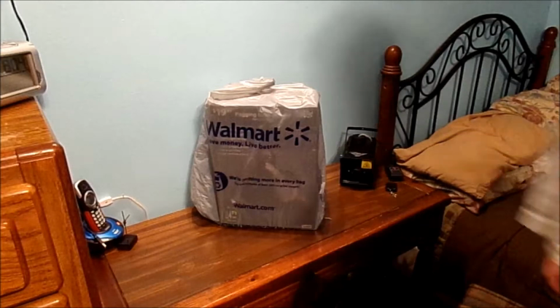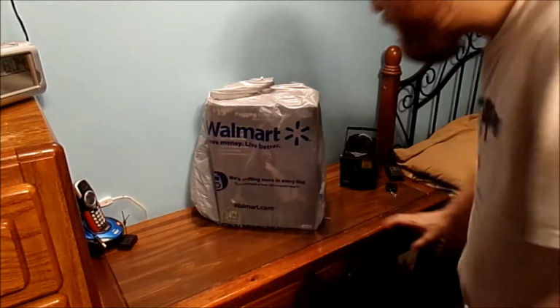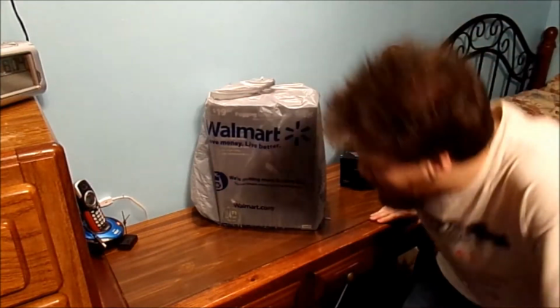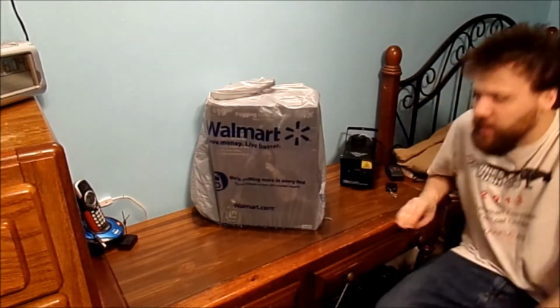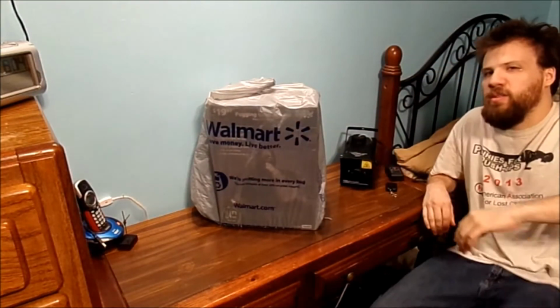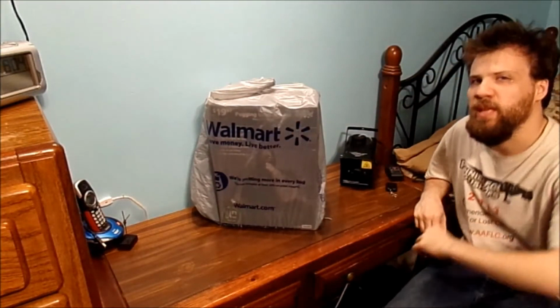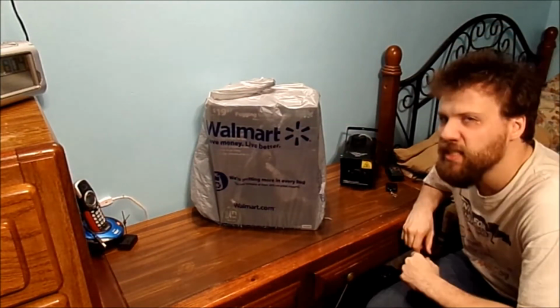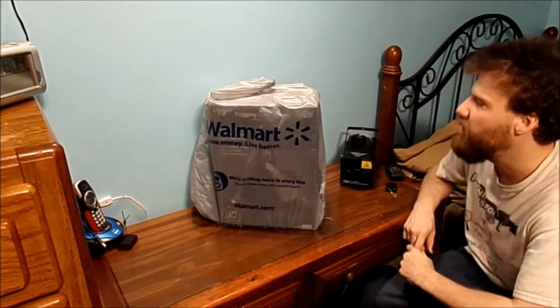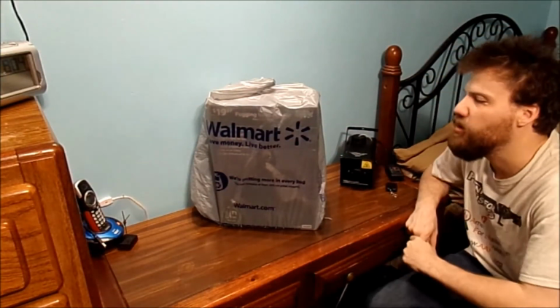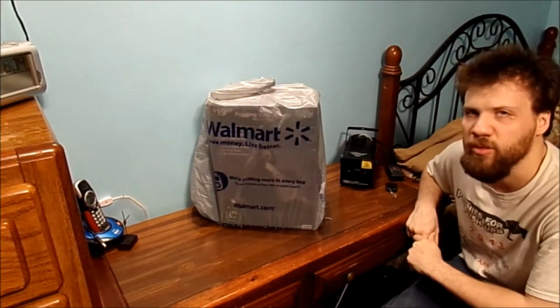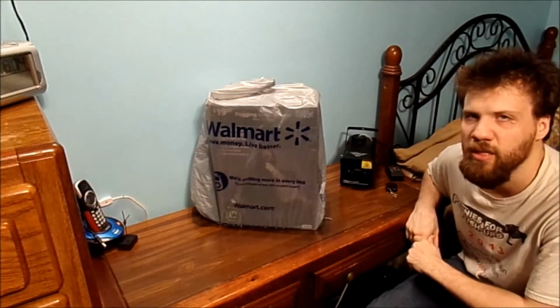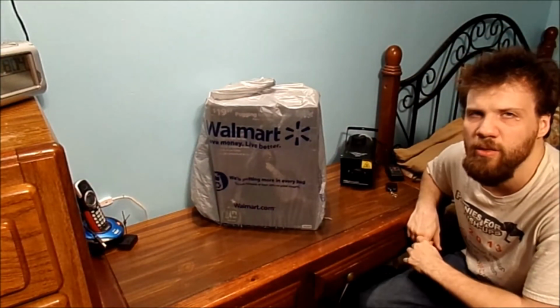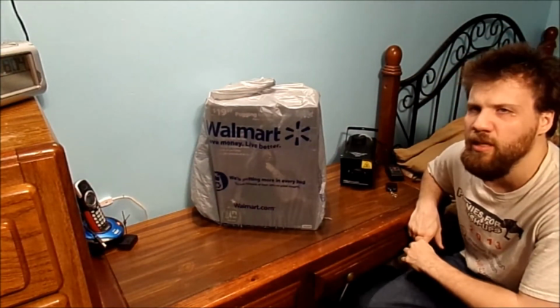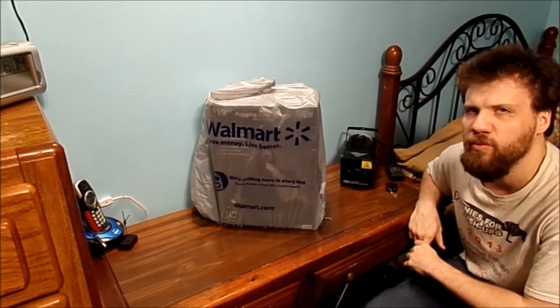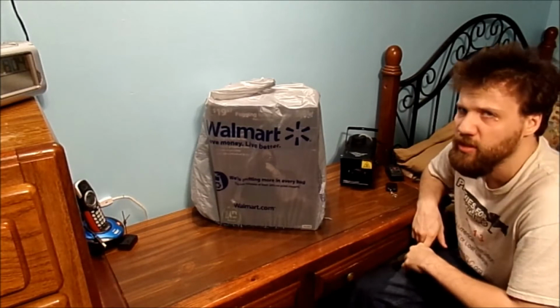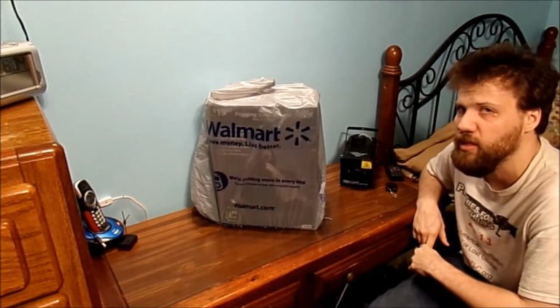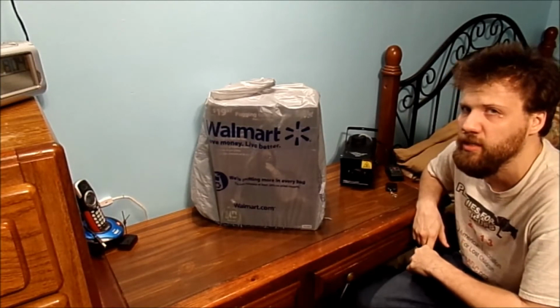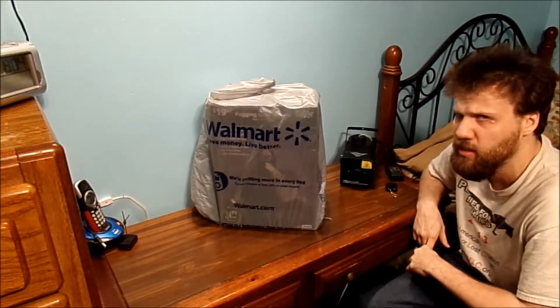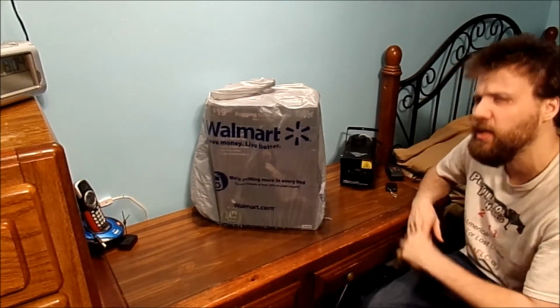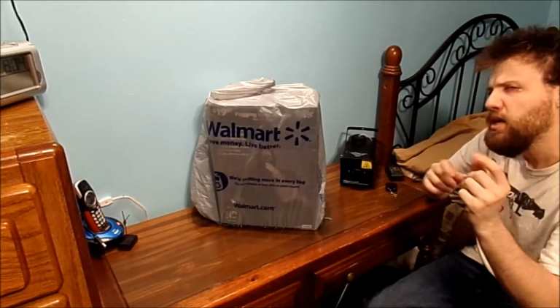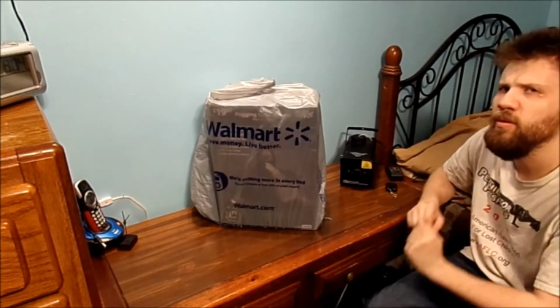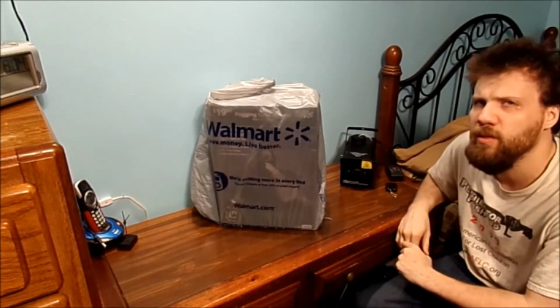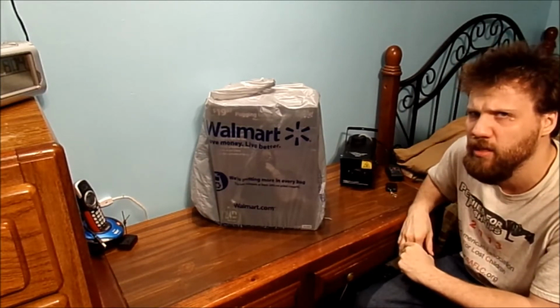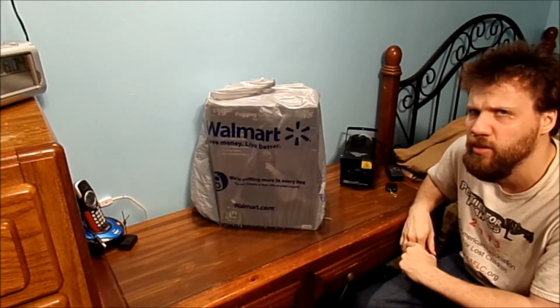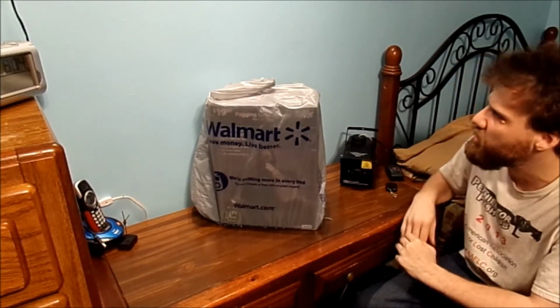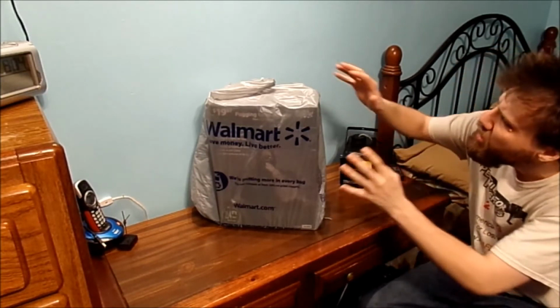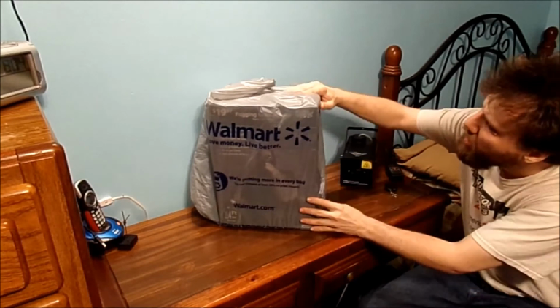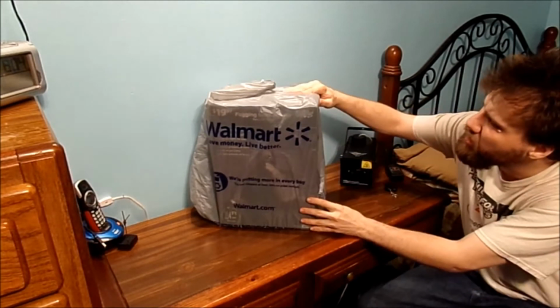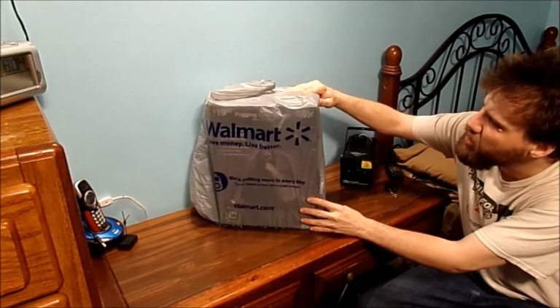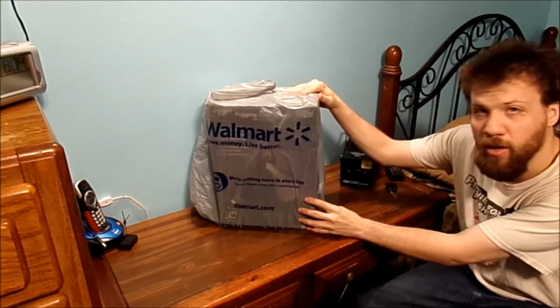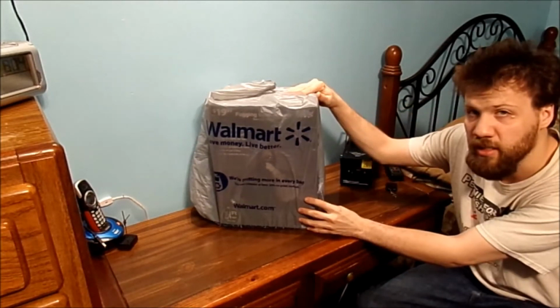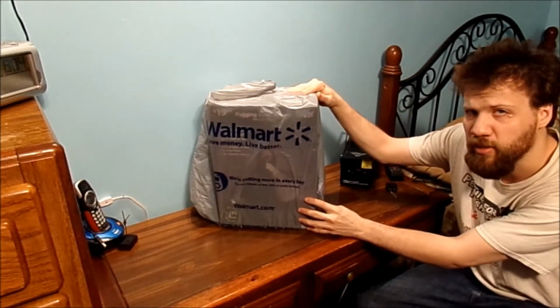Hello, all my YouTube fans. How are you today? Thank you for tuning in to today's vlog. If you're wondering what I'm doing today, I got an unboxing for you.